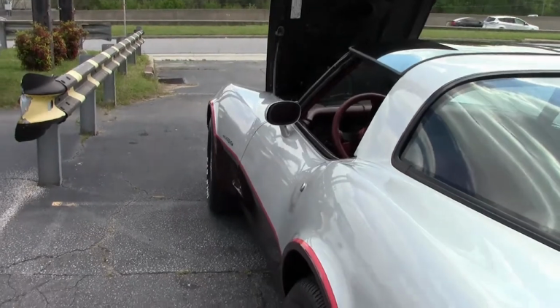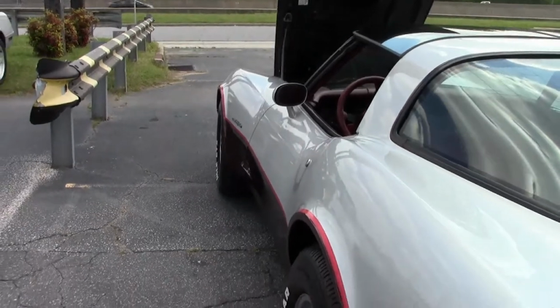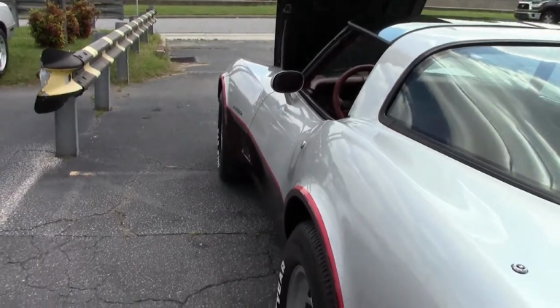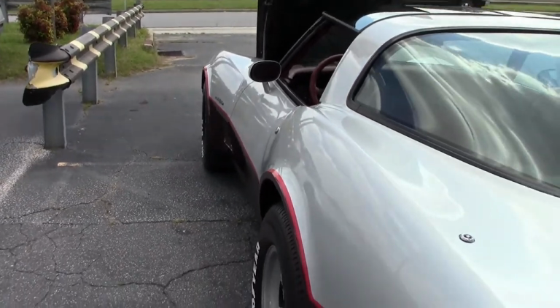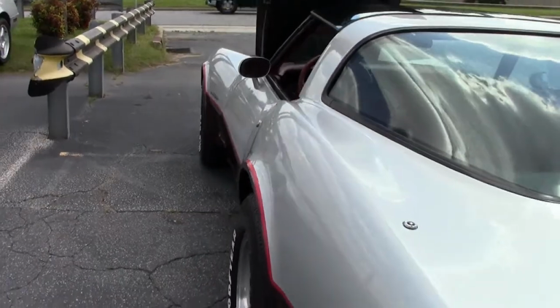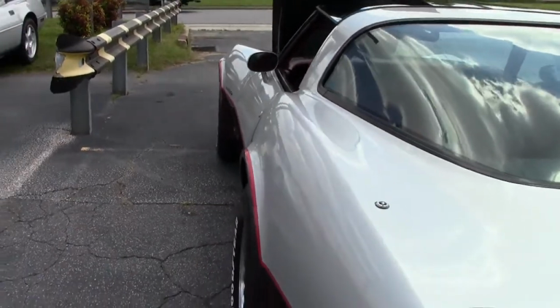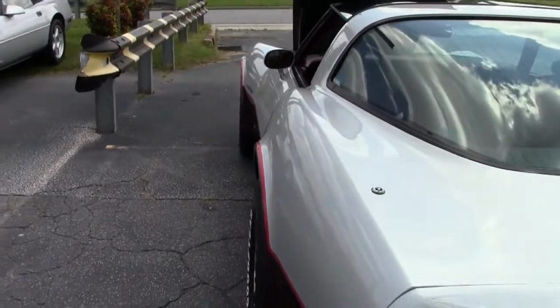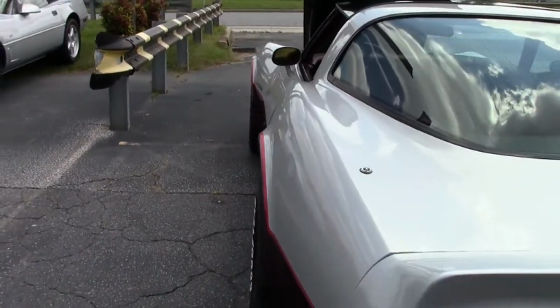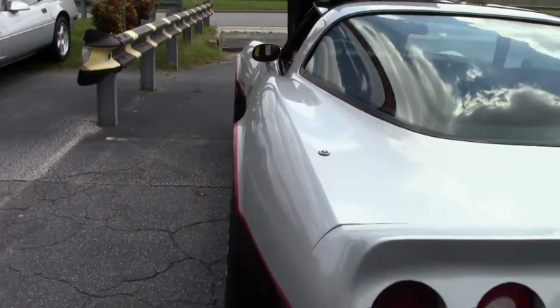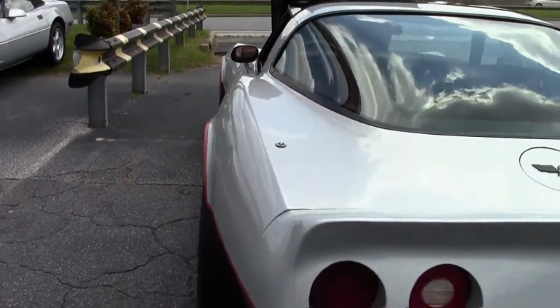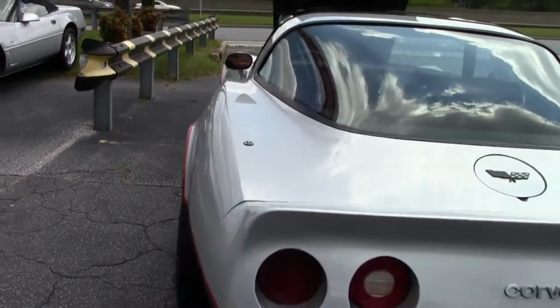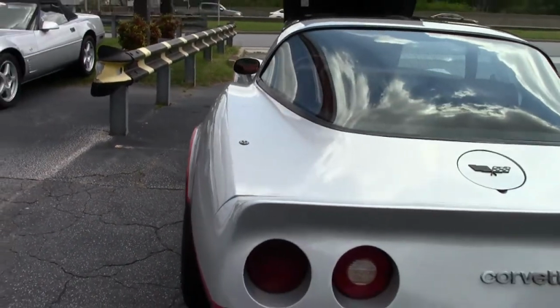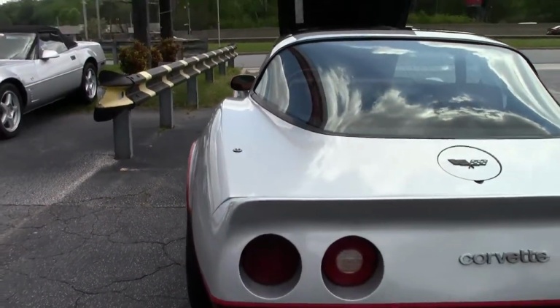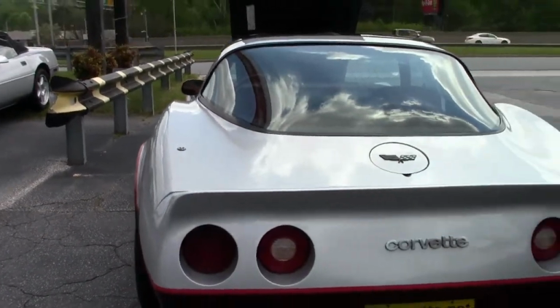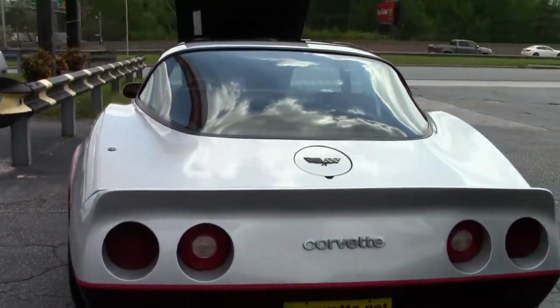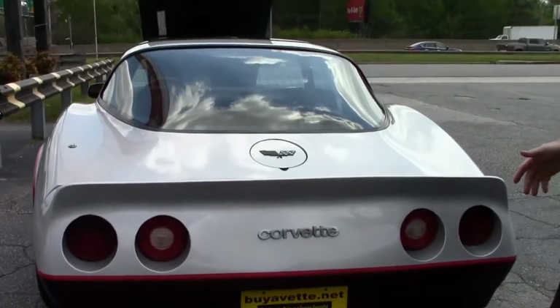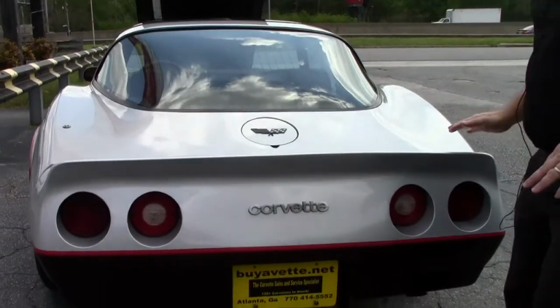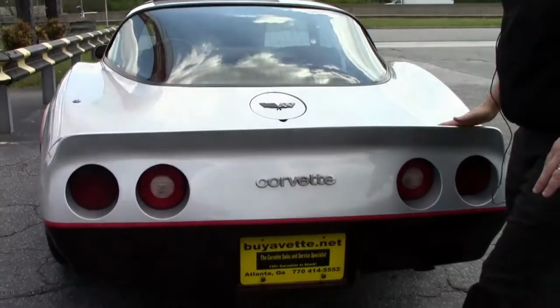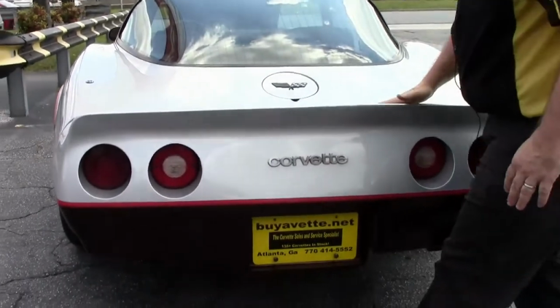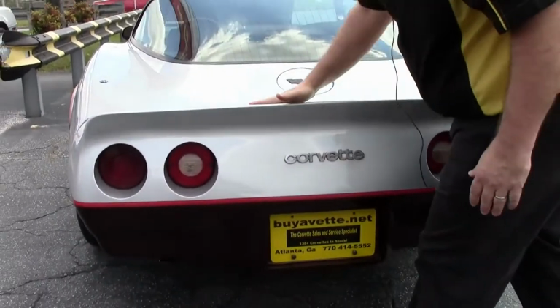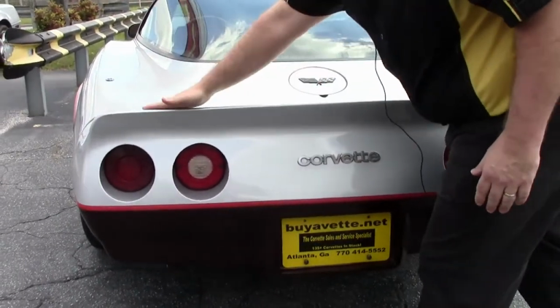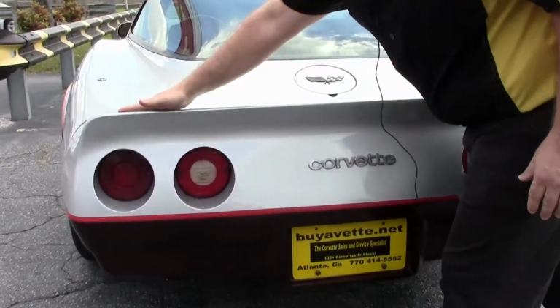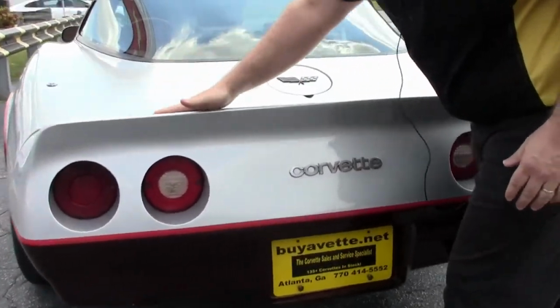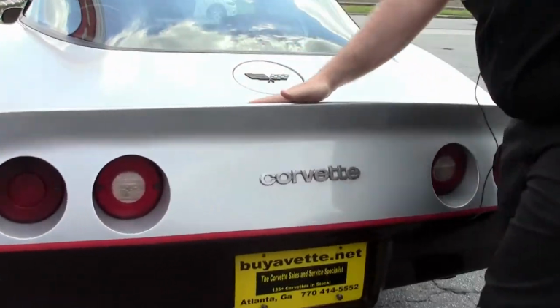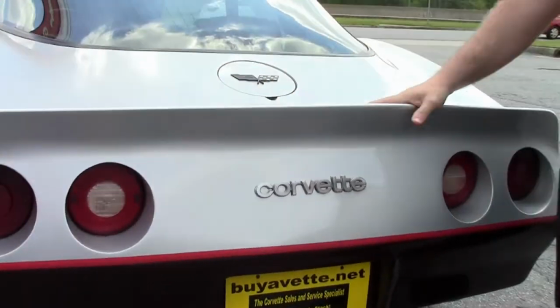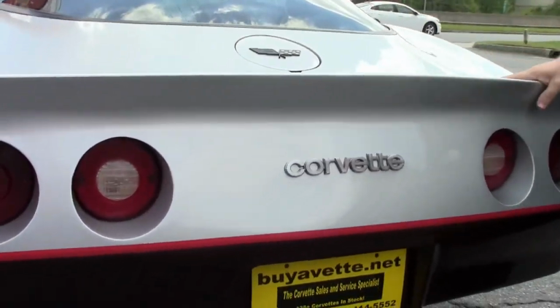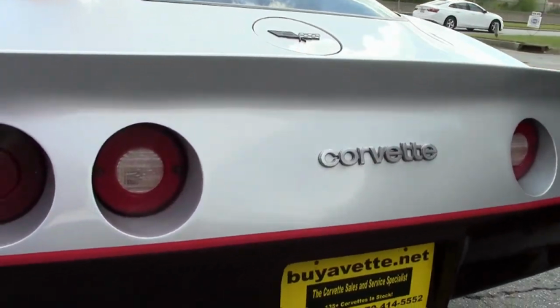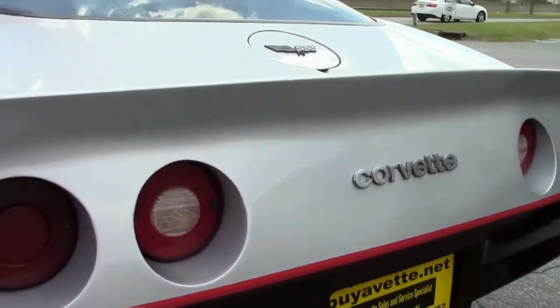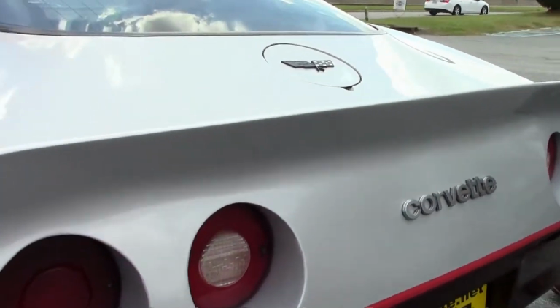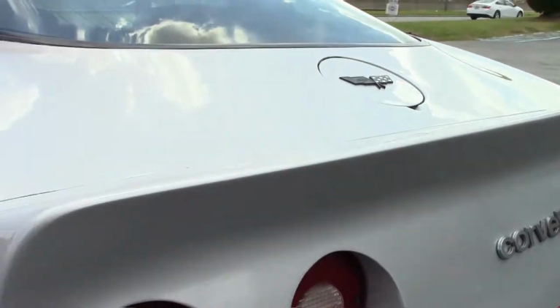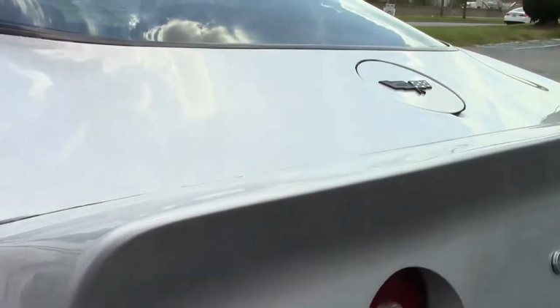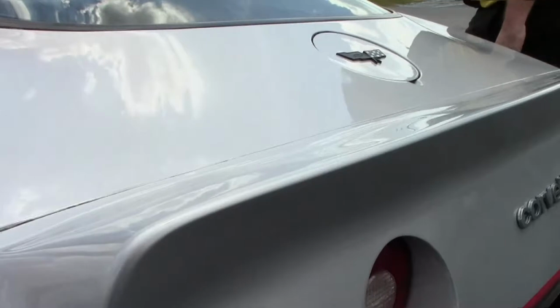We have the mirrored T-tops. Most of the '80 through '82s, this rear bumper here did have a little bit of wave to it, and this one does have that.